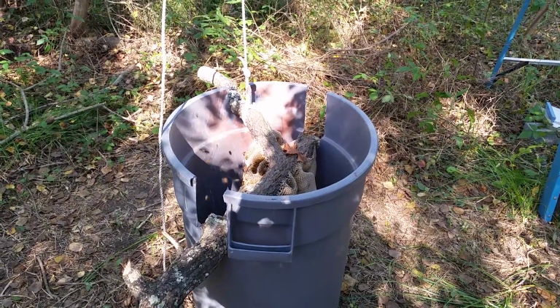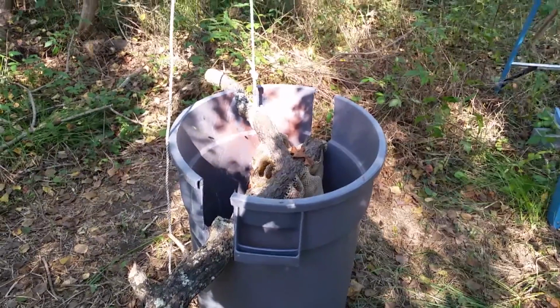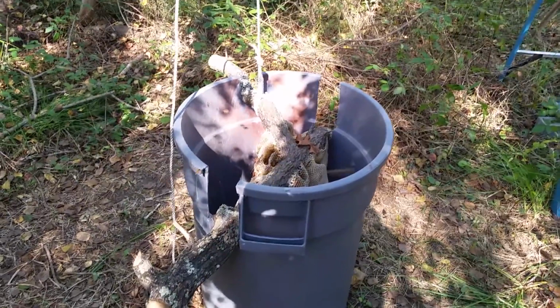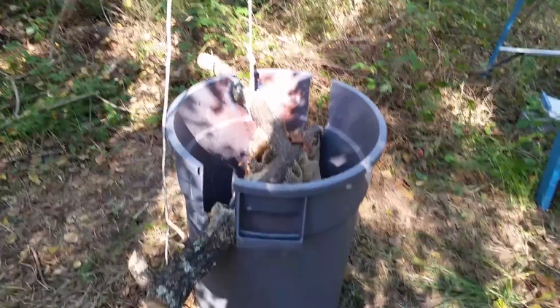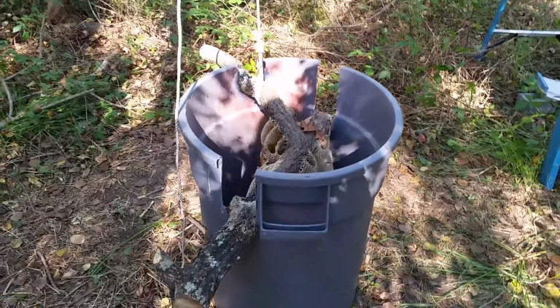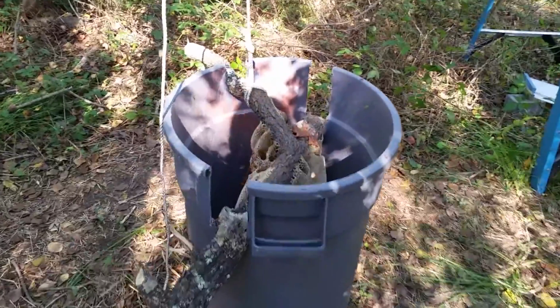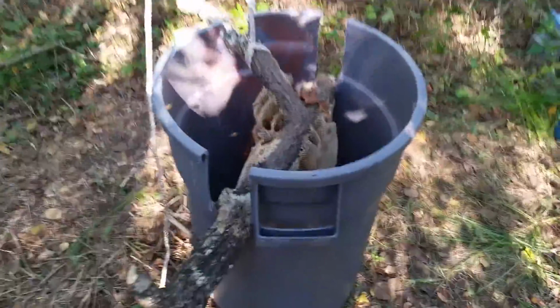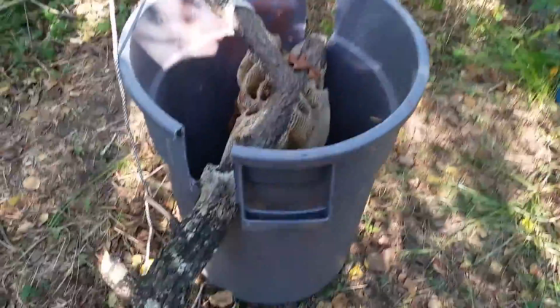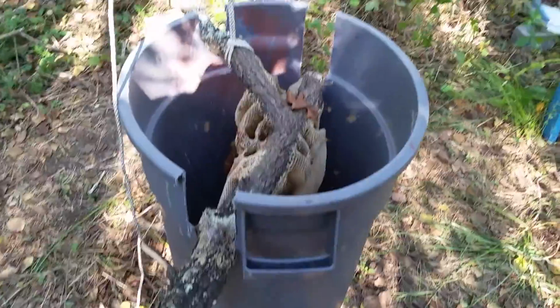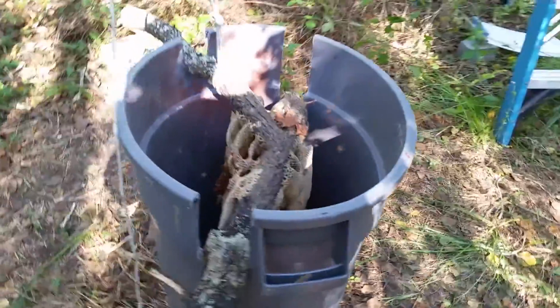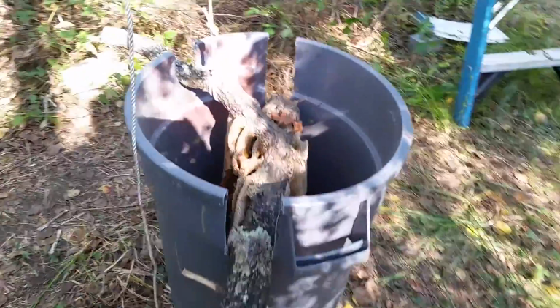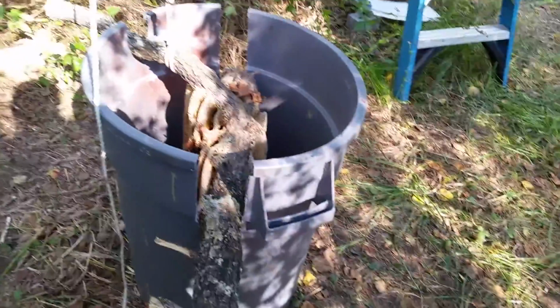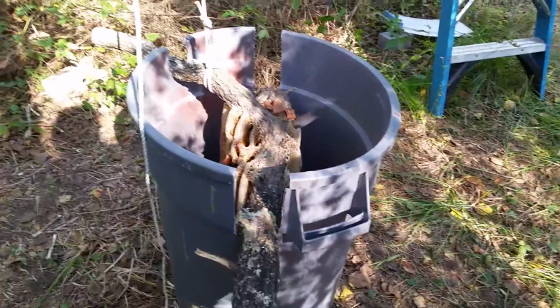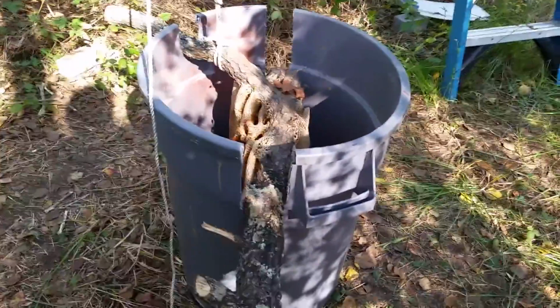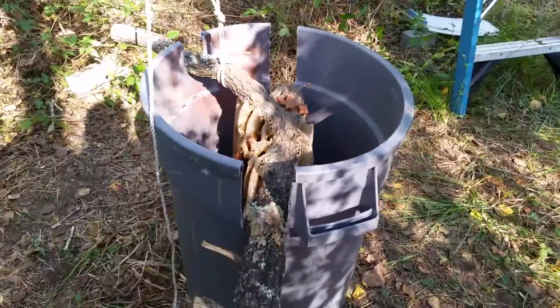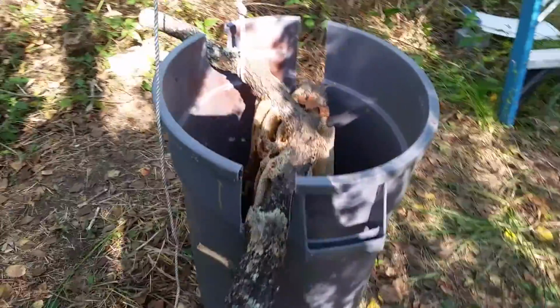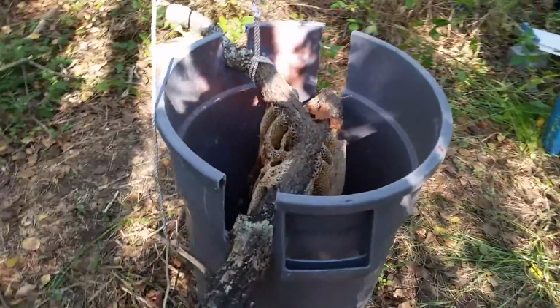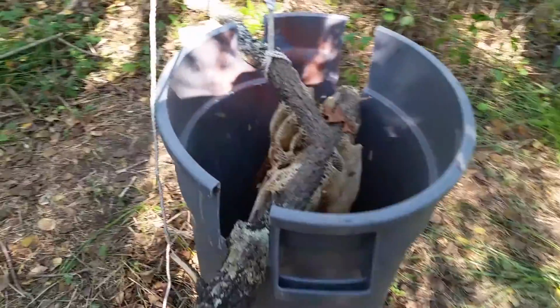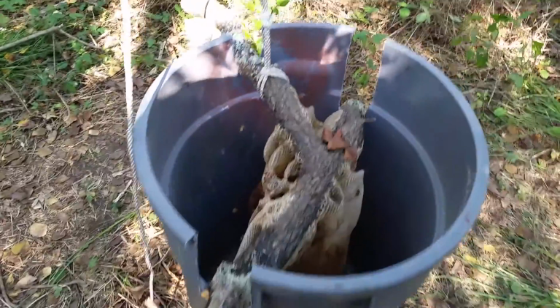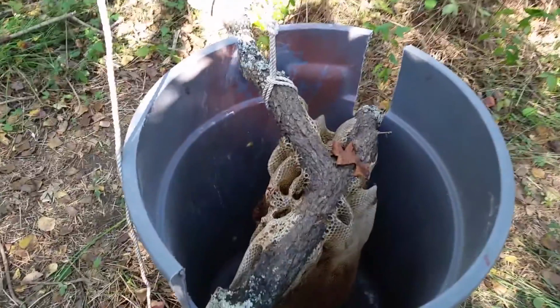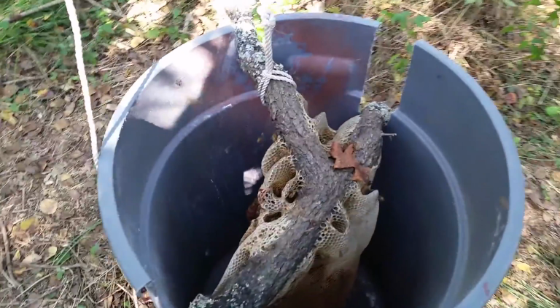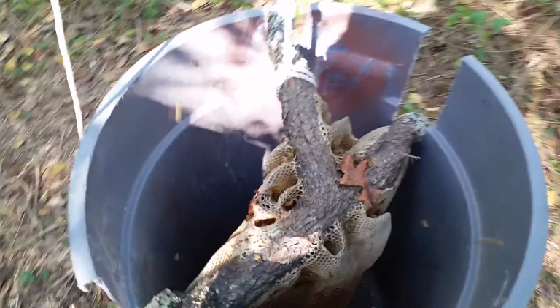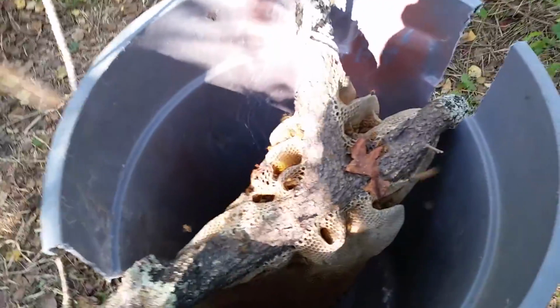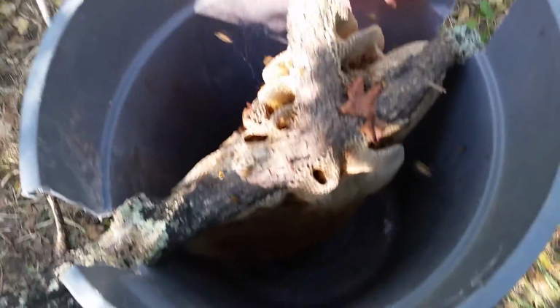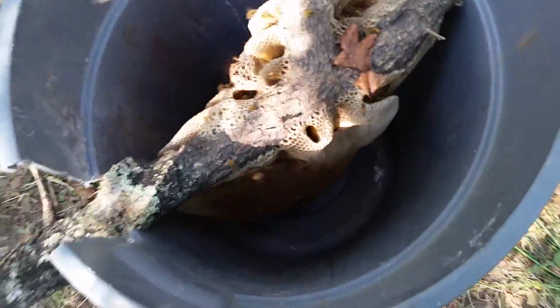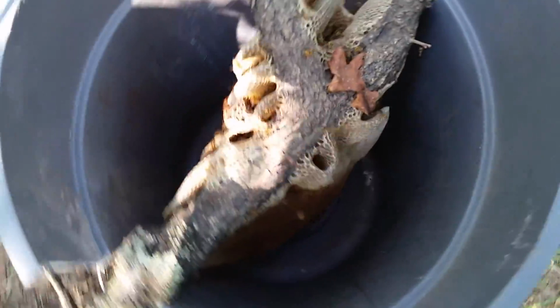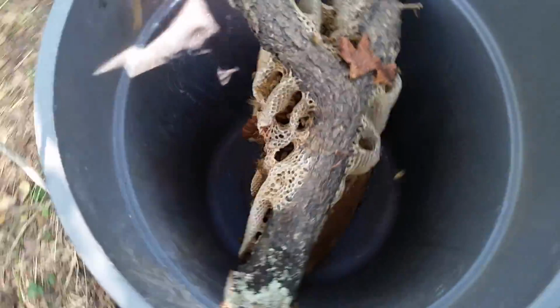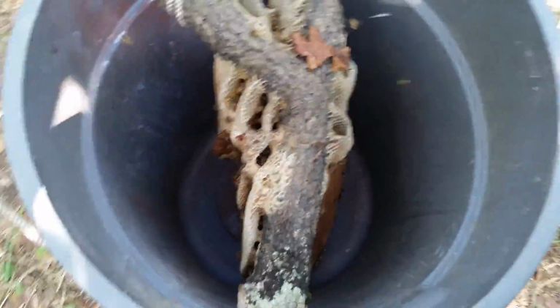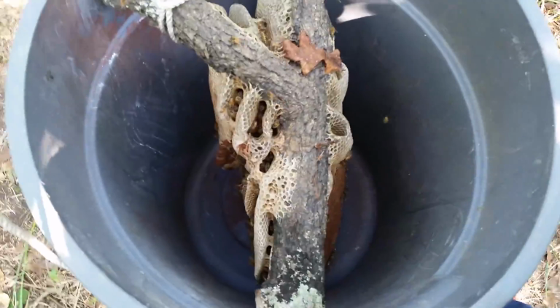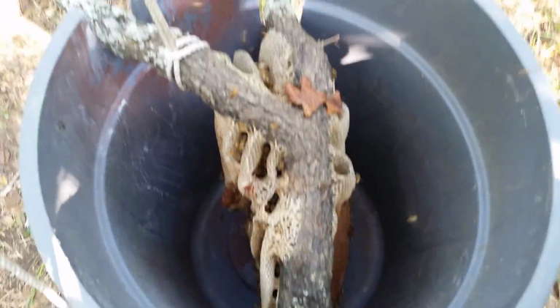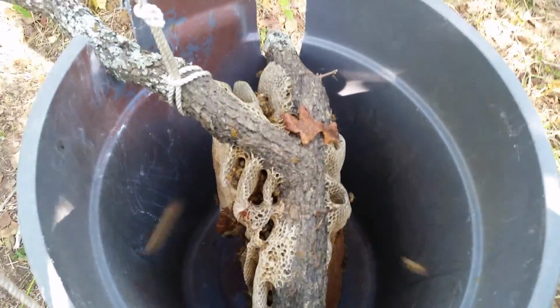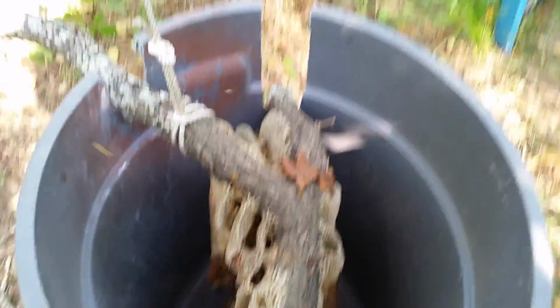Our measurements were exactly correct. If you look, we didn't even have to go remeasure or cut anything. Our hive is in the trash can, slid into the holes, perfectly up and down. We're pretty excited with the way that went.